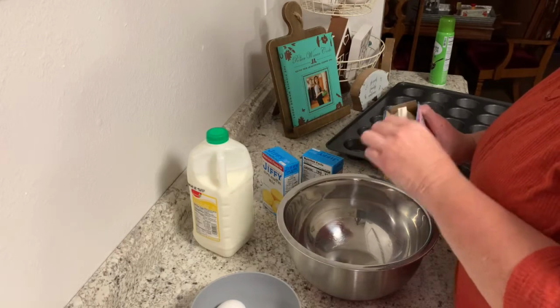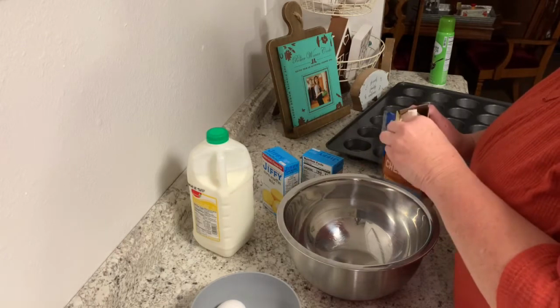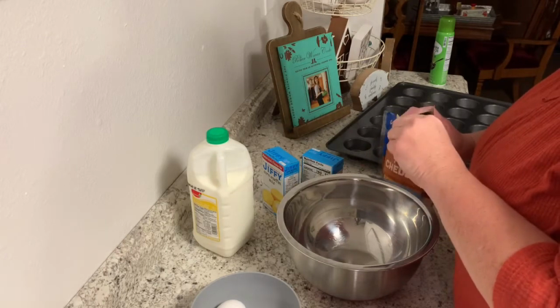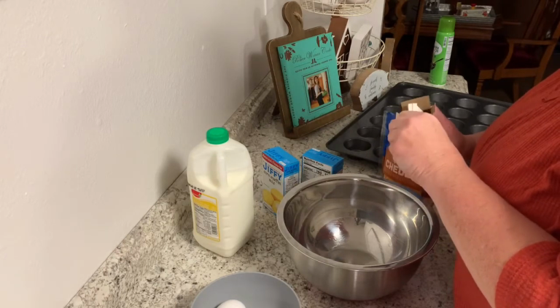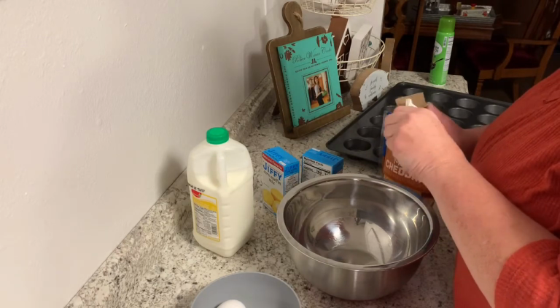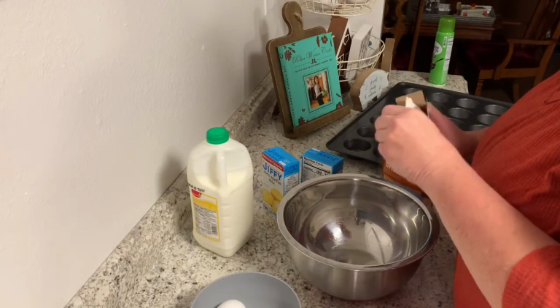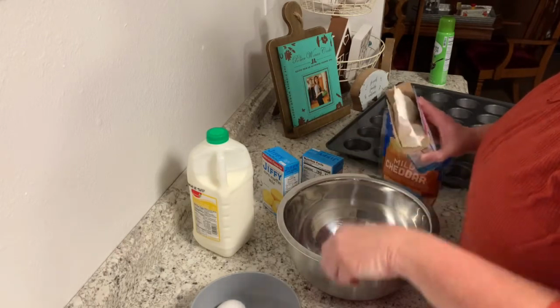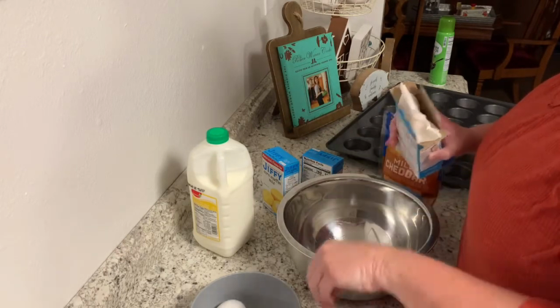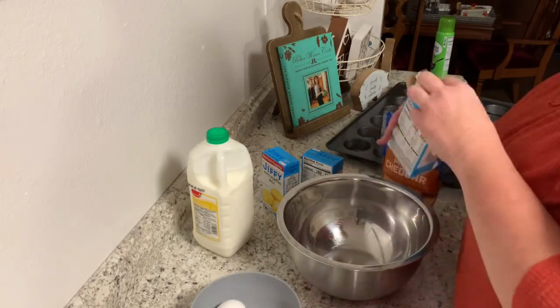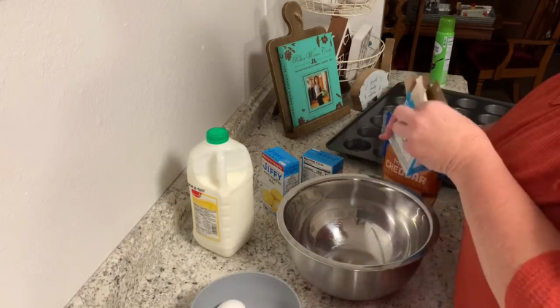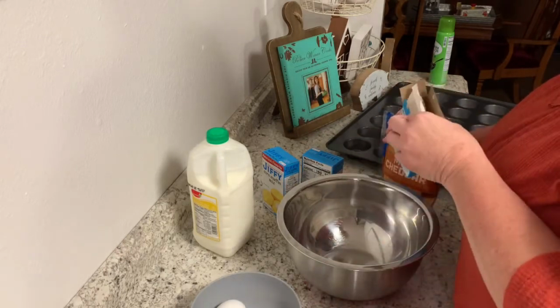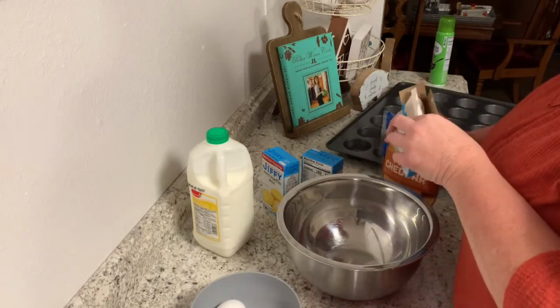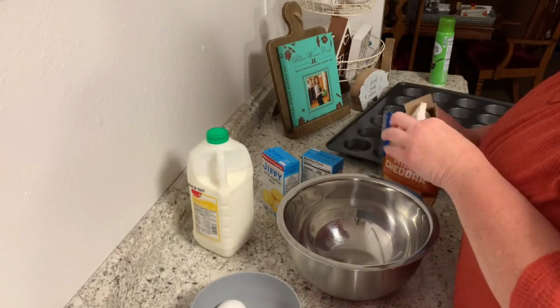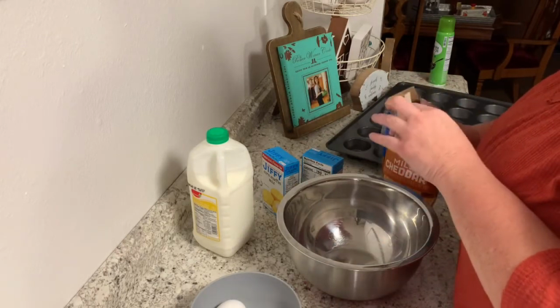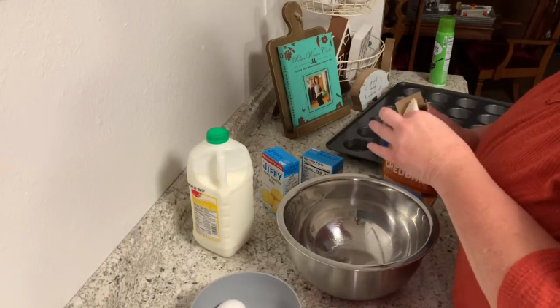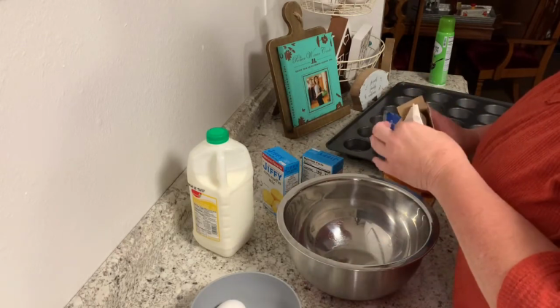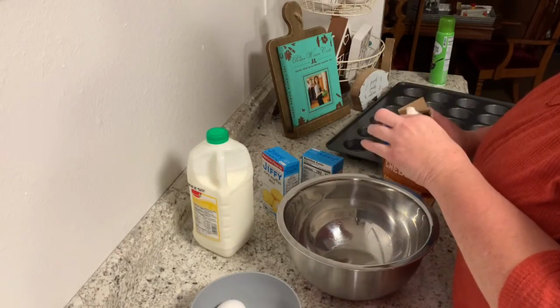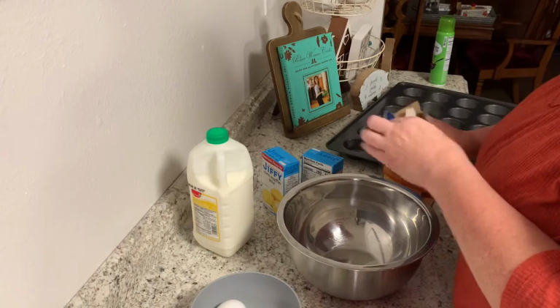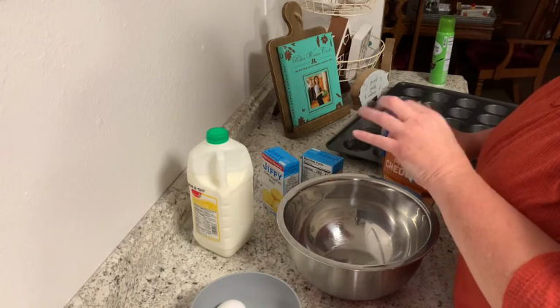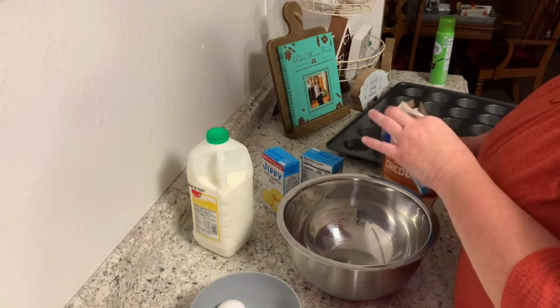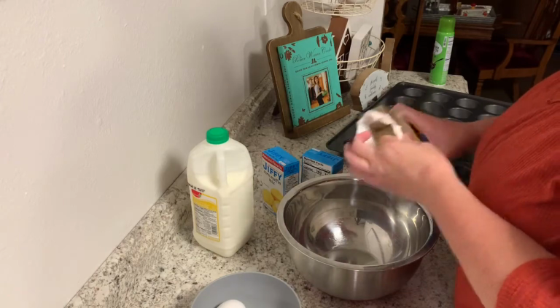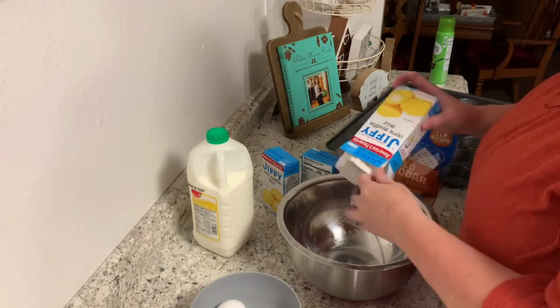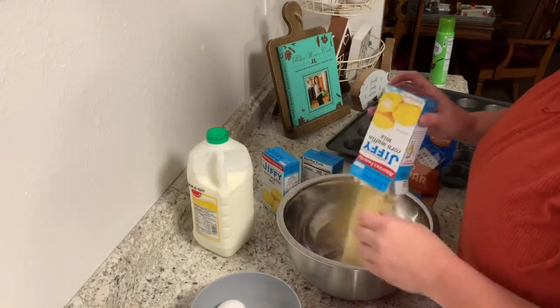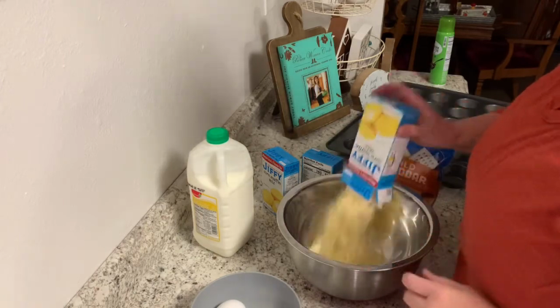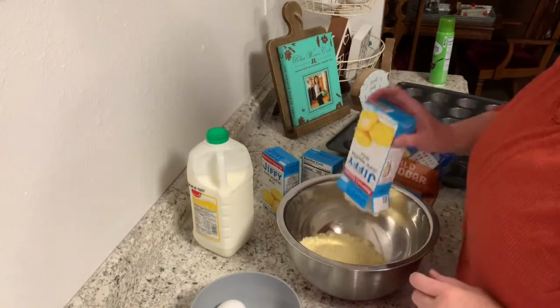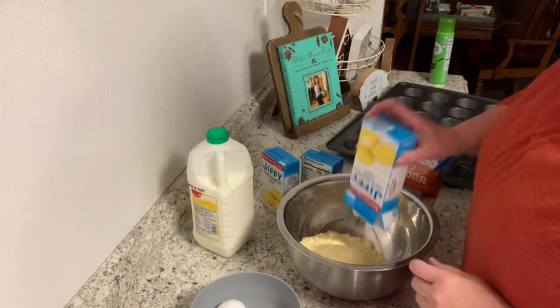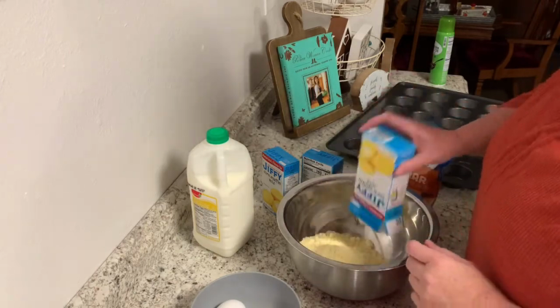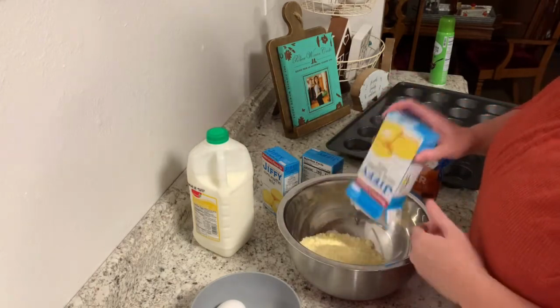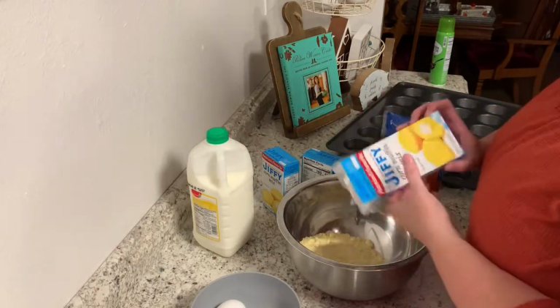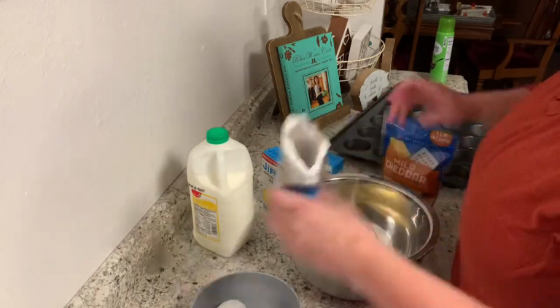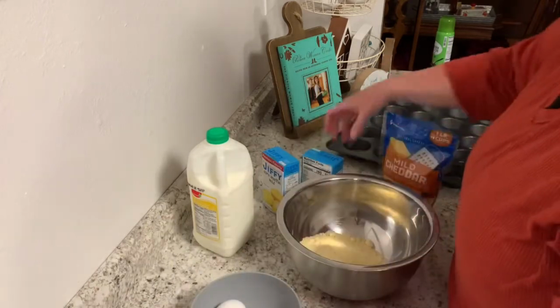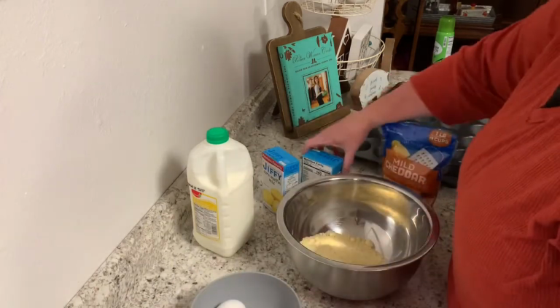I'm going to do three boxes because I'm married and the kiddos are coming over for supper, so I'll have a full house.